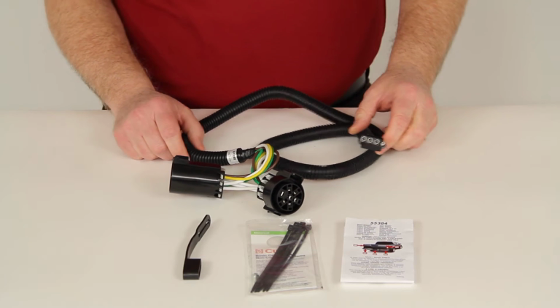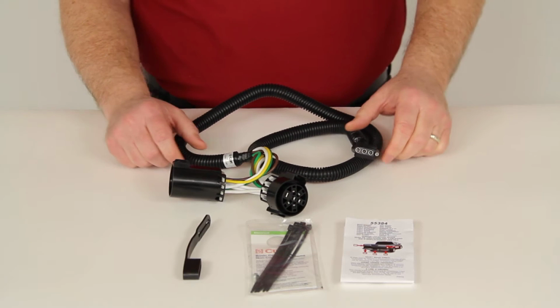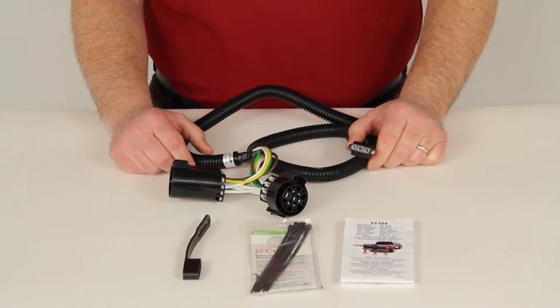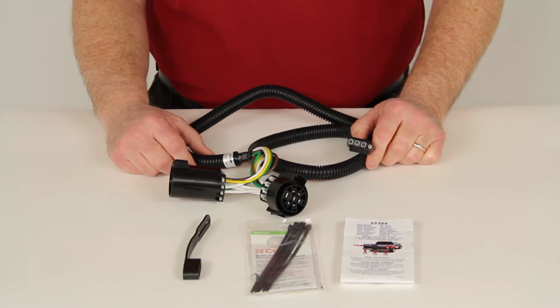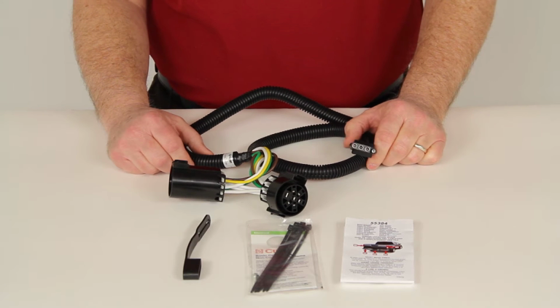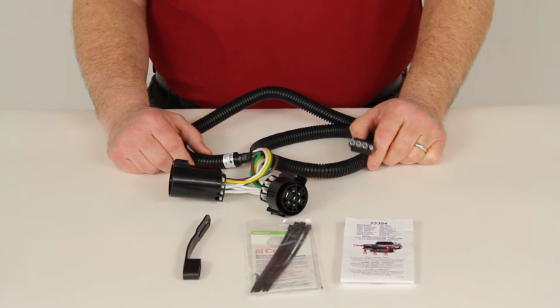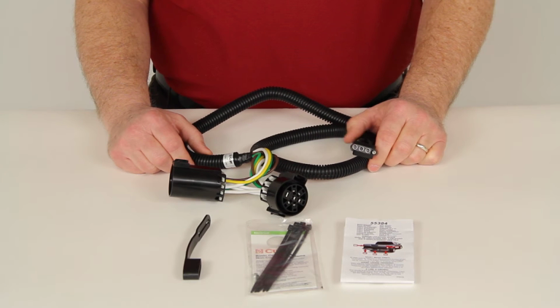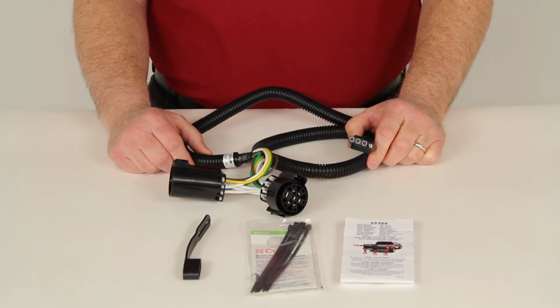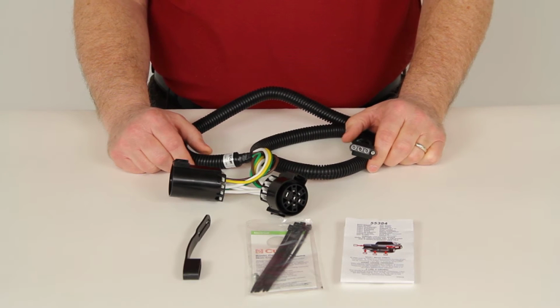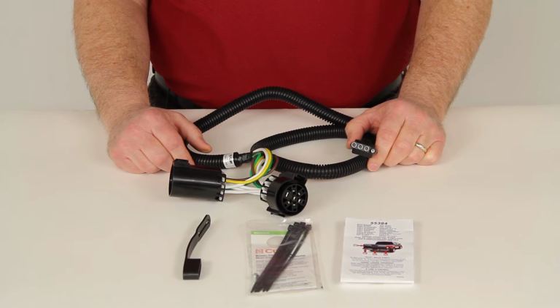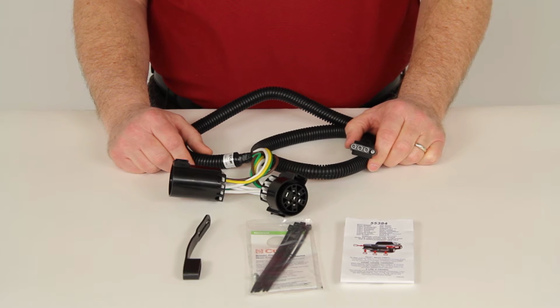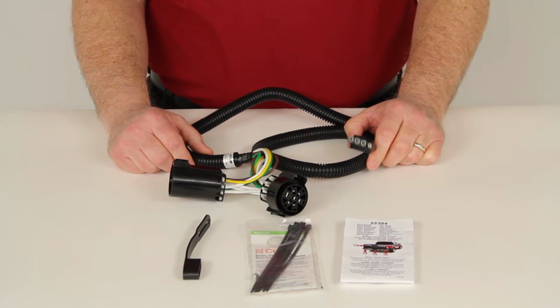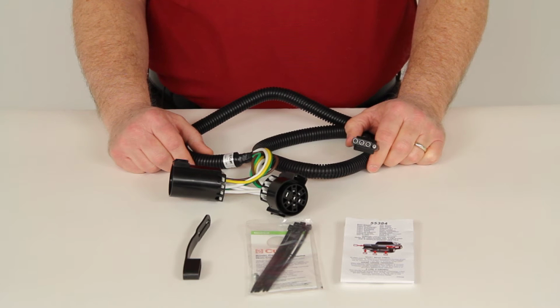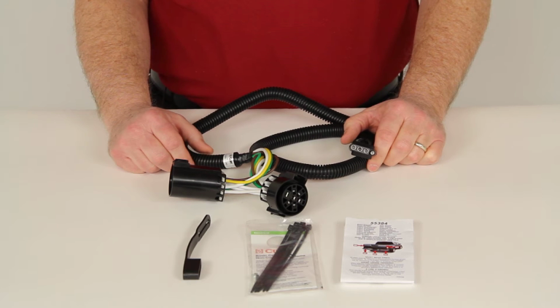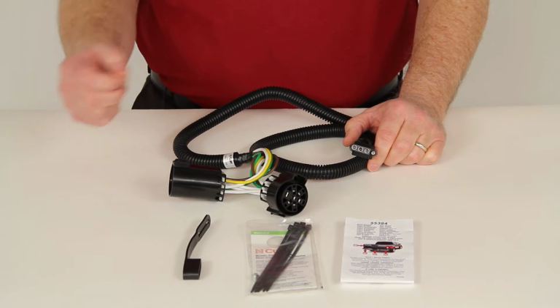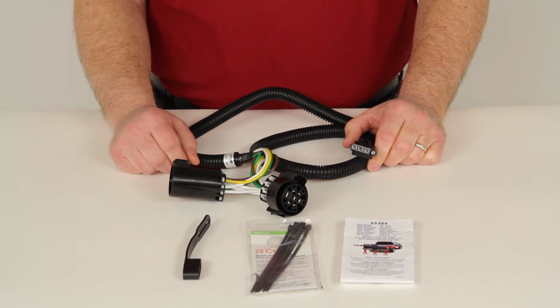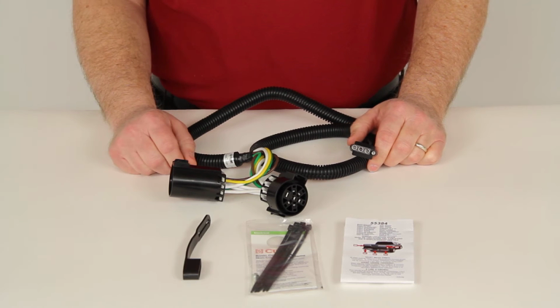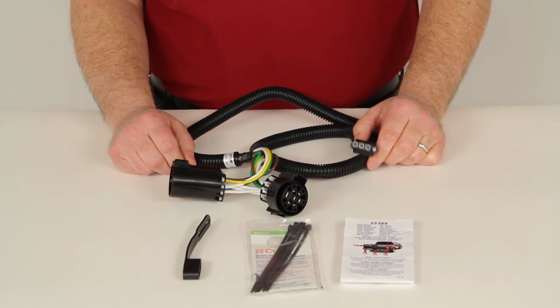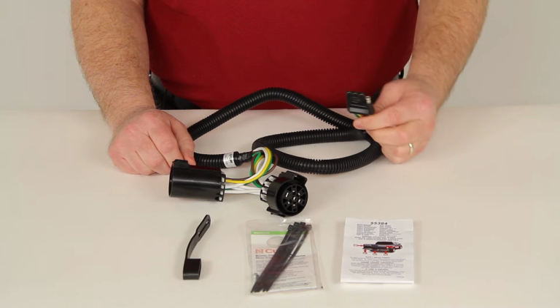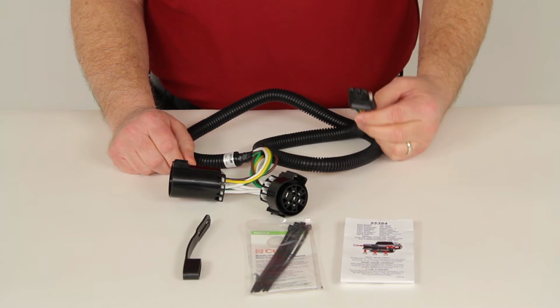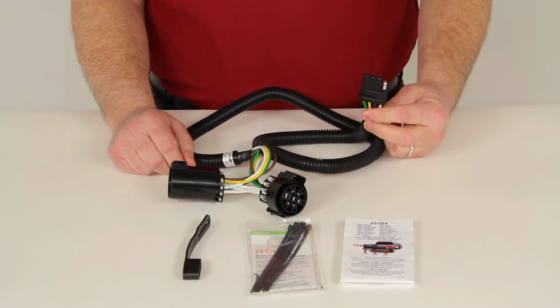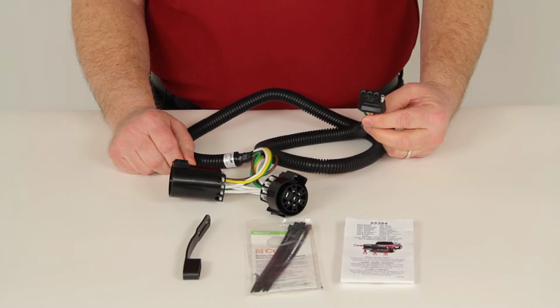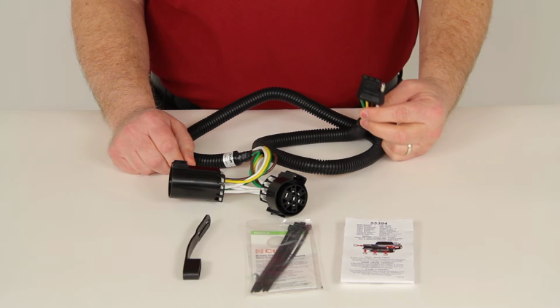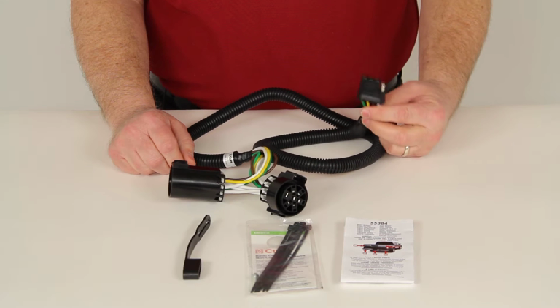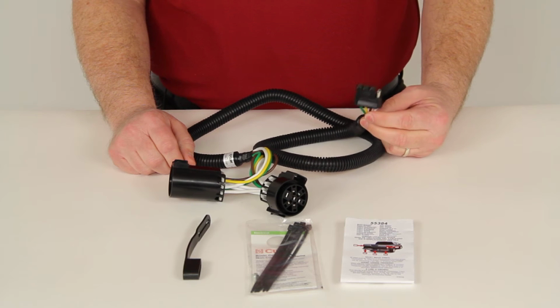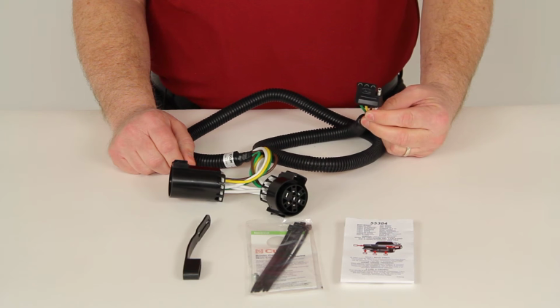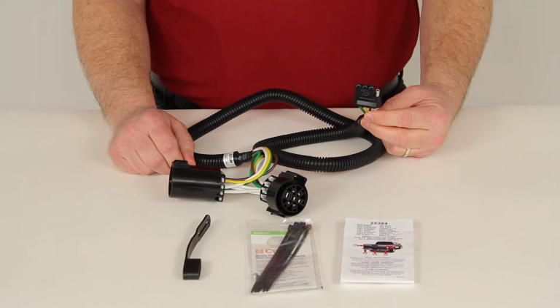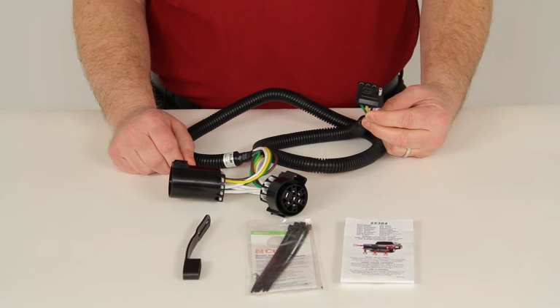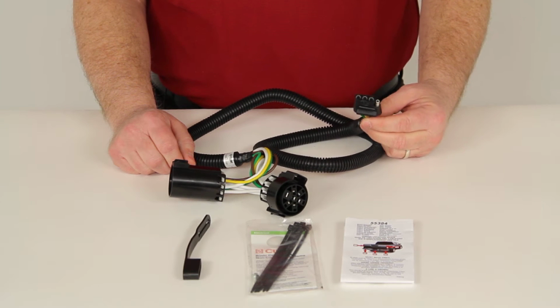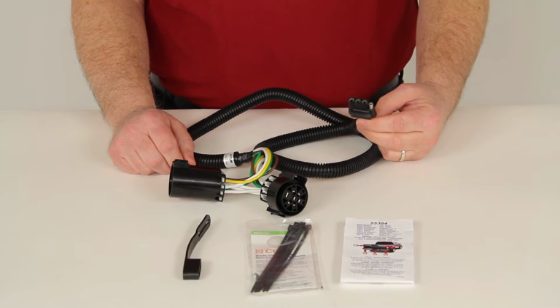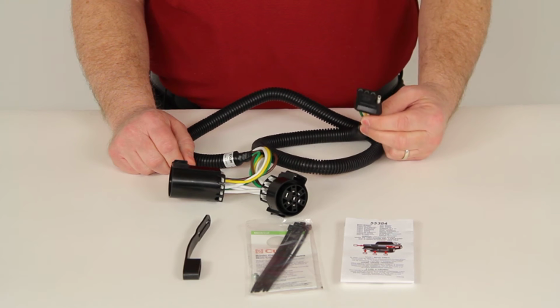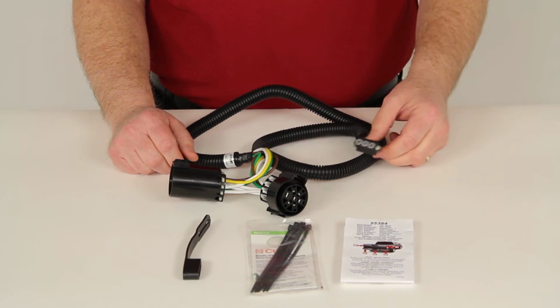Usually when a tow package is included on a vehicle, they'll put a 7-Way Connector at the back so you can plug in a 7-Way. You can use this part number to add a 4-Way at the back of the vehicle along with that 7-Way.